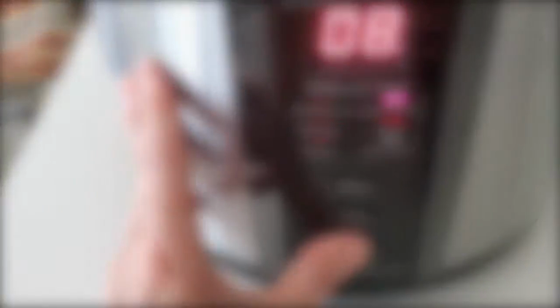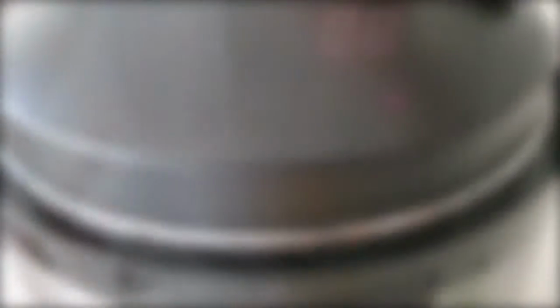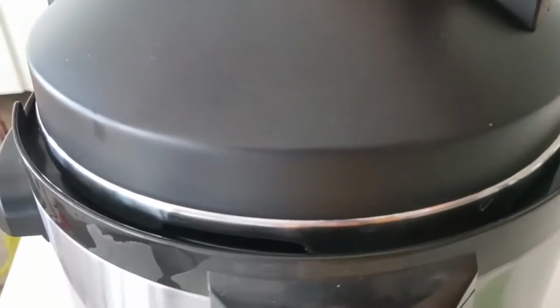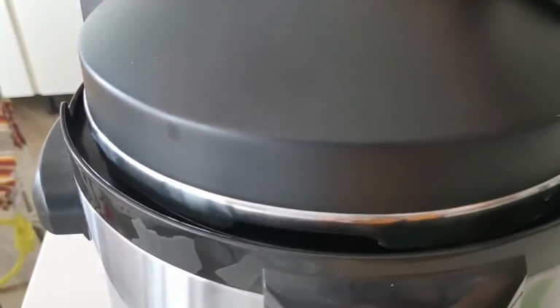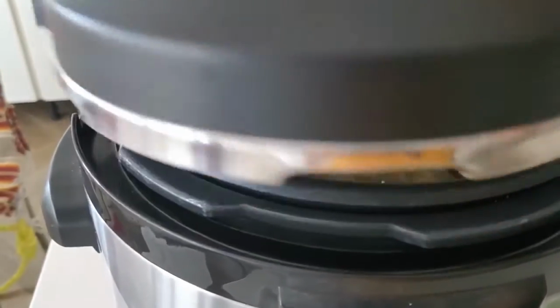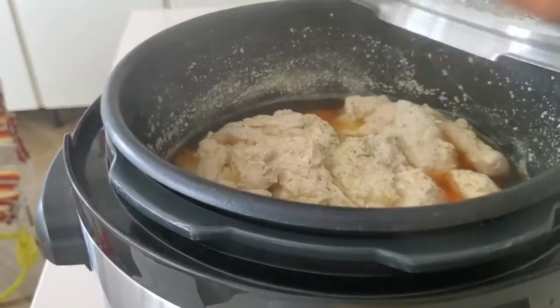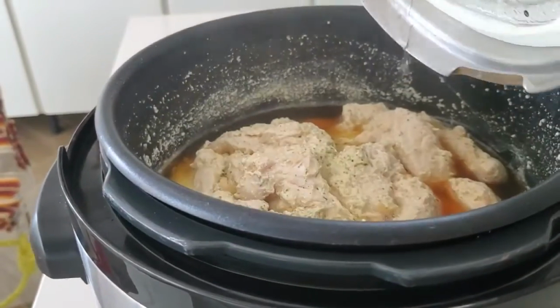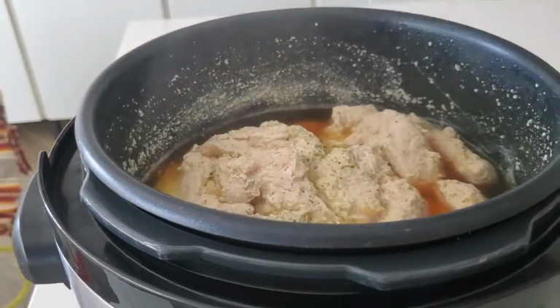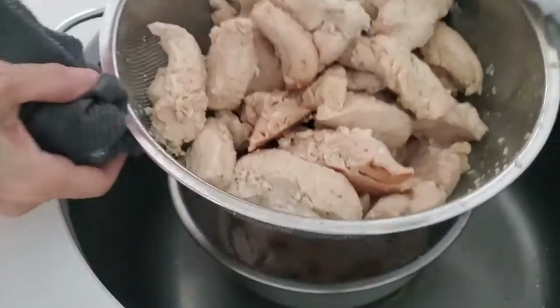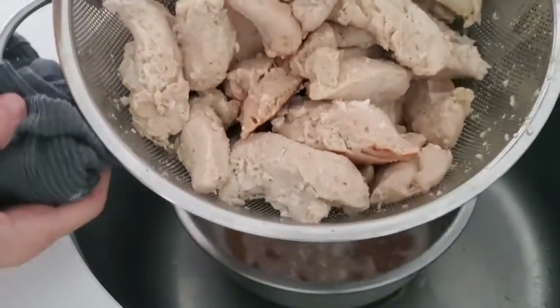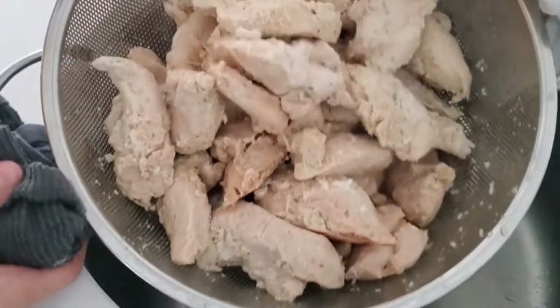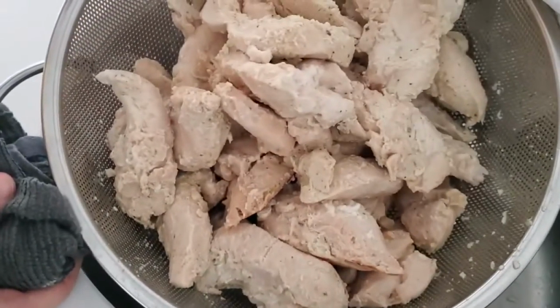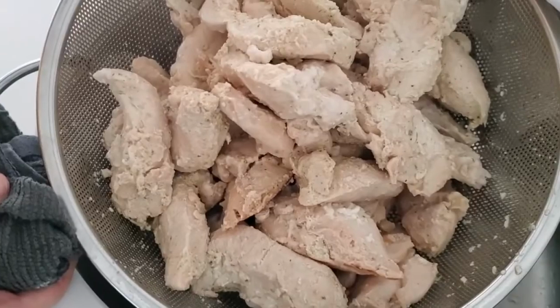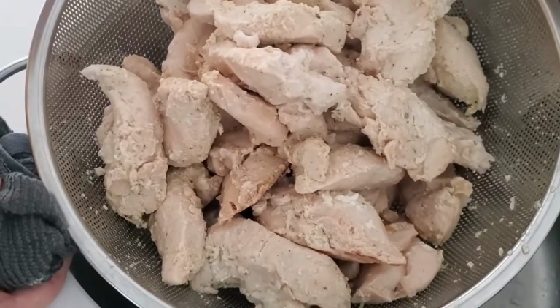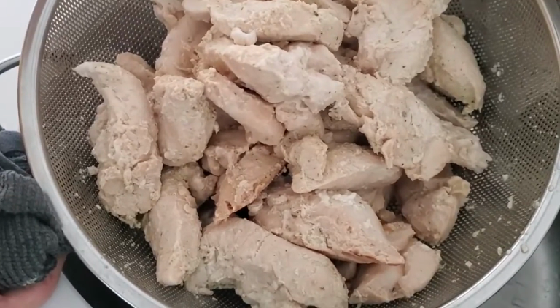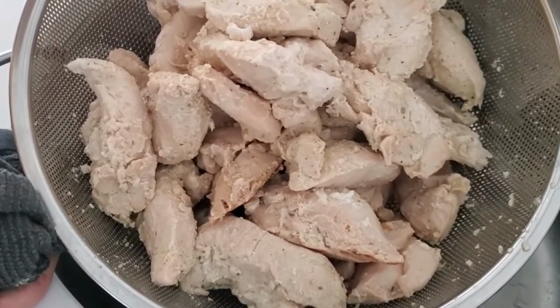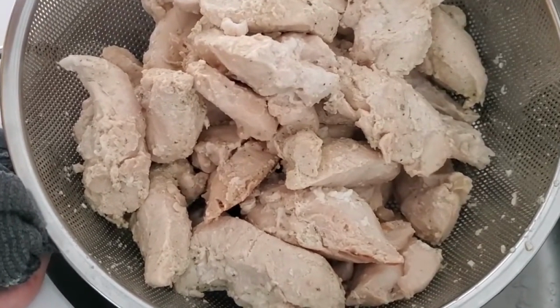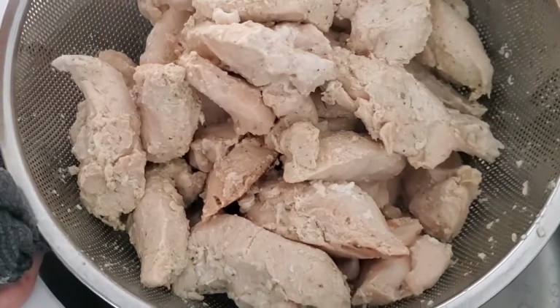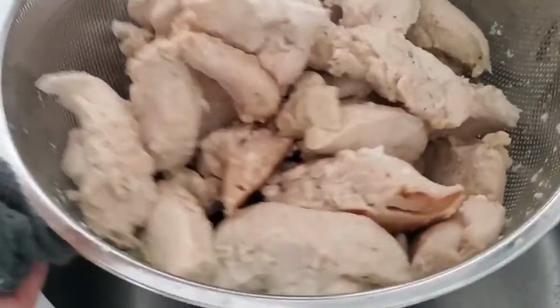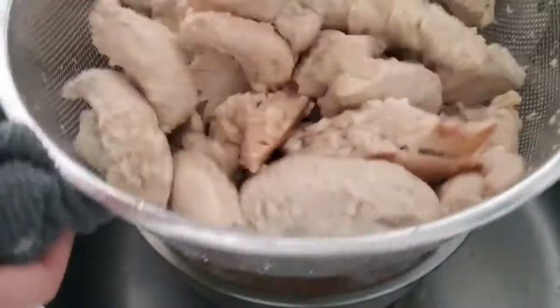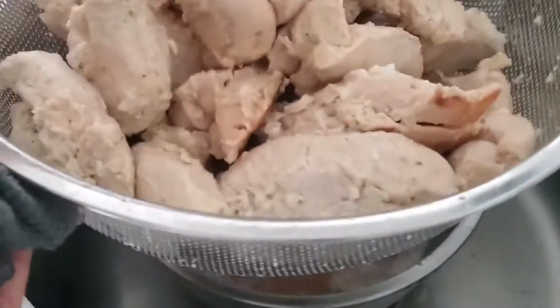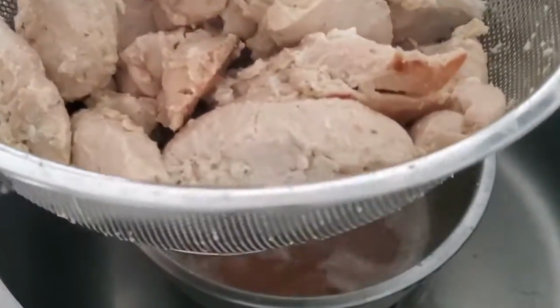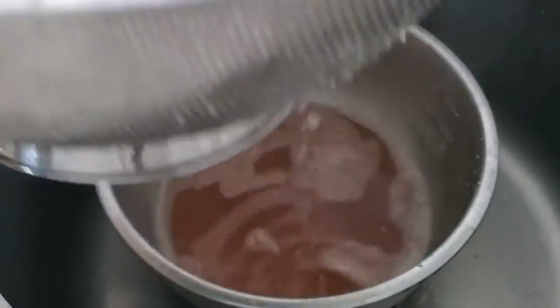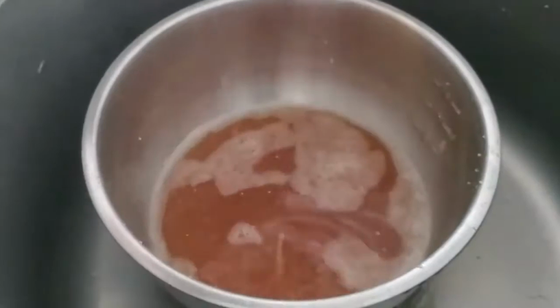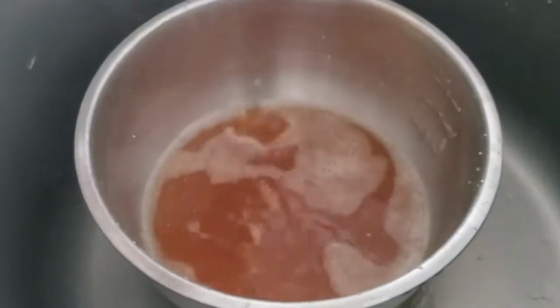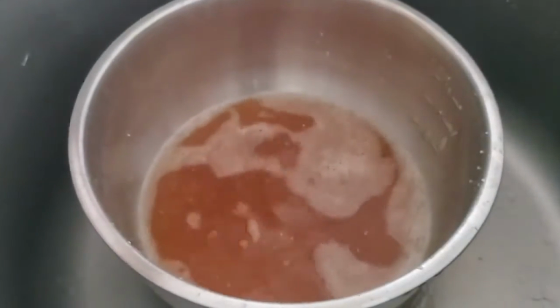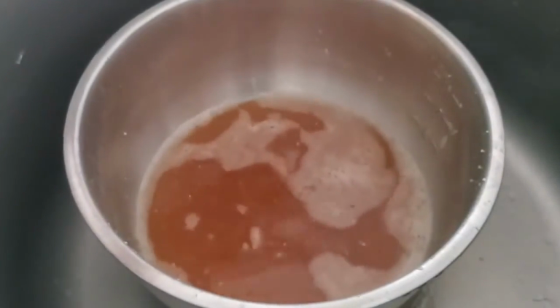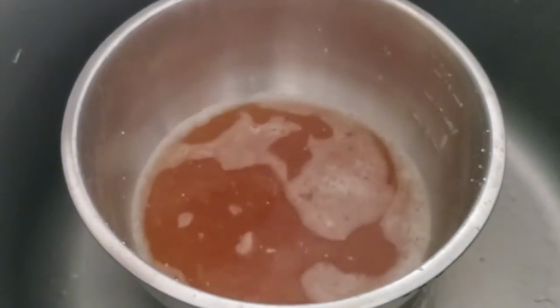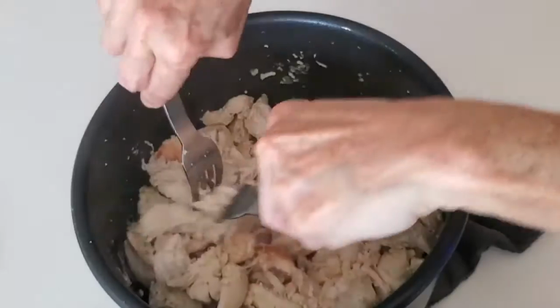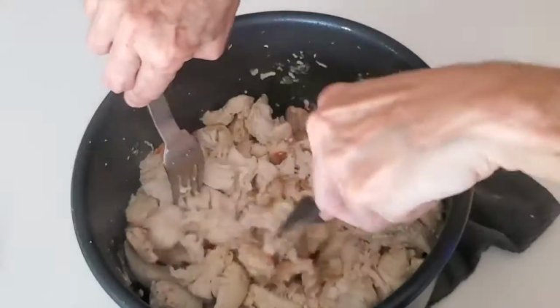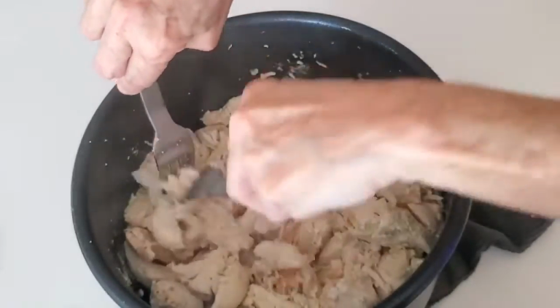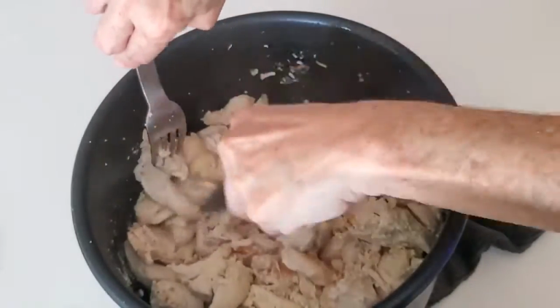Look at that beautiful and tender chicken — it will shred in minutes! Check out the amazing color of that stock you have left over; it's beautiful for all kinds of soup.